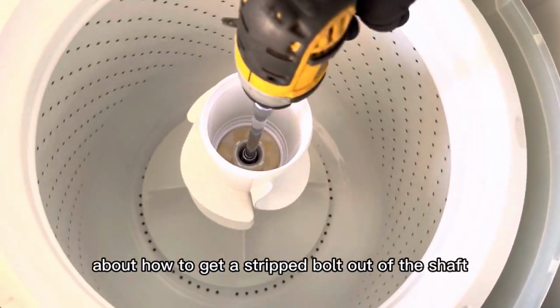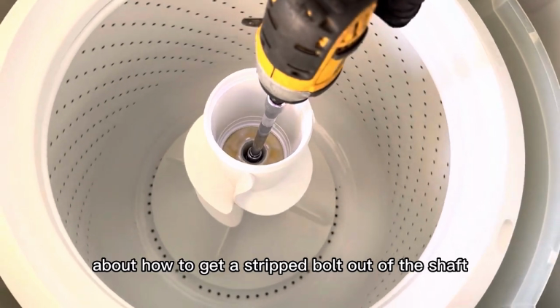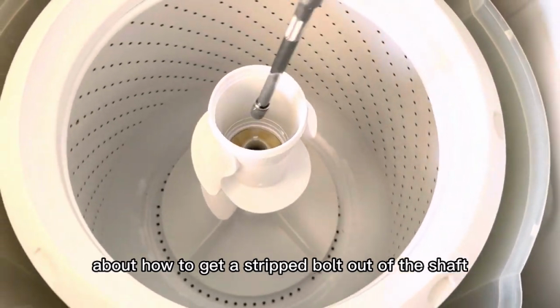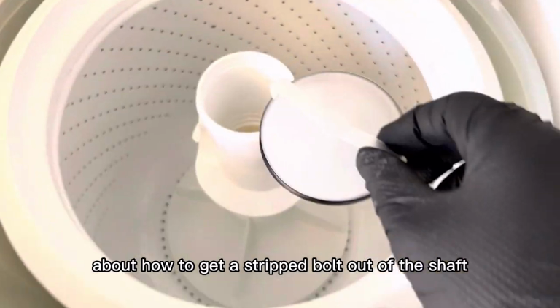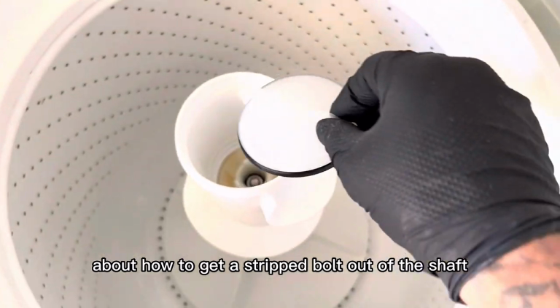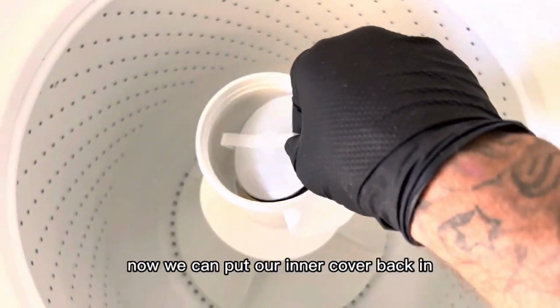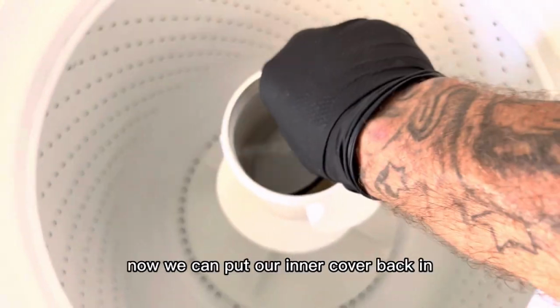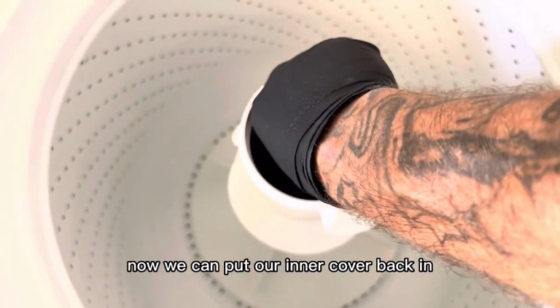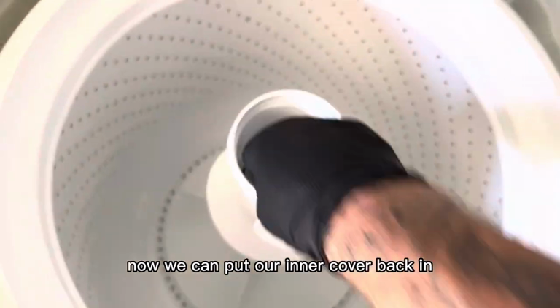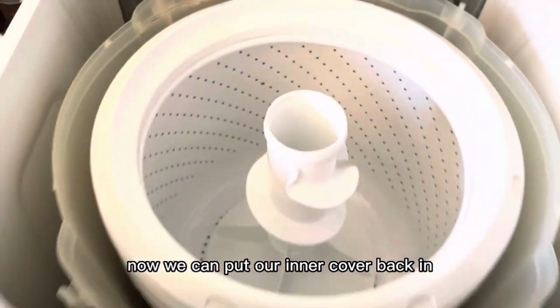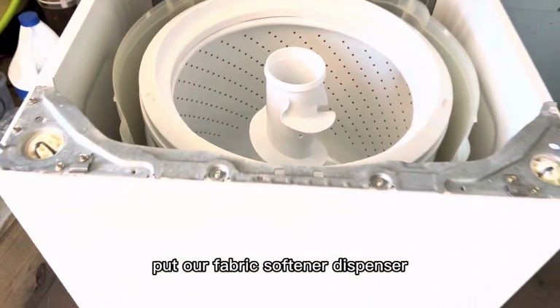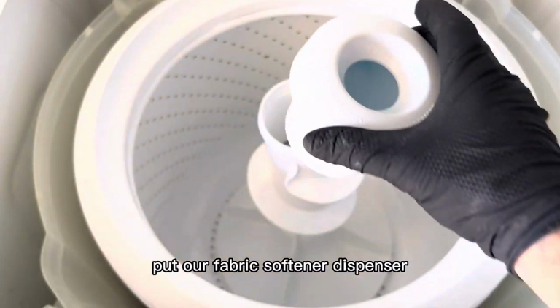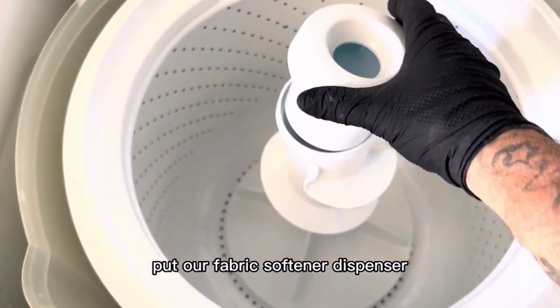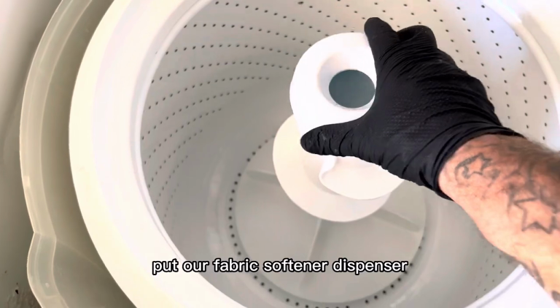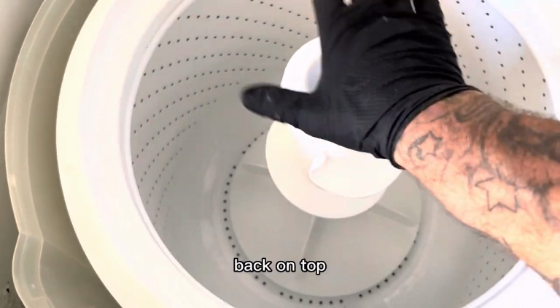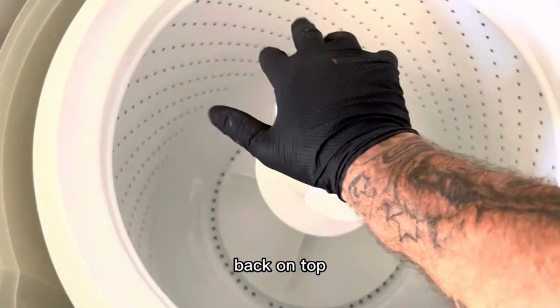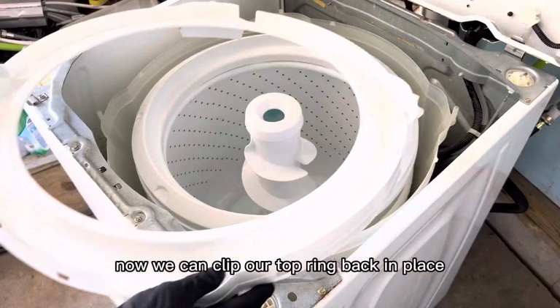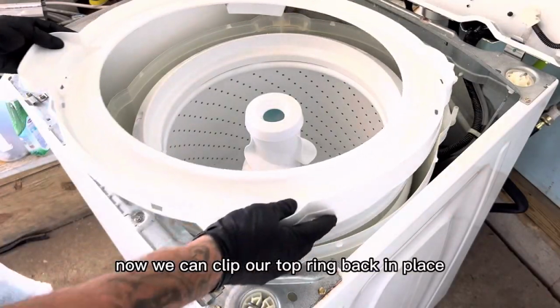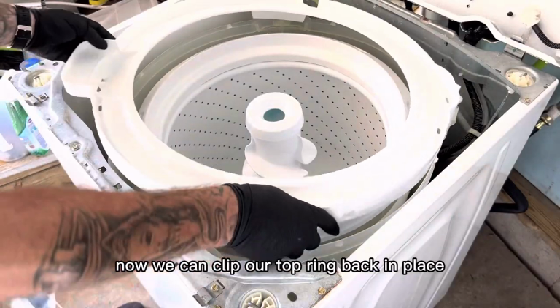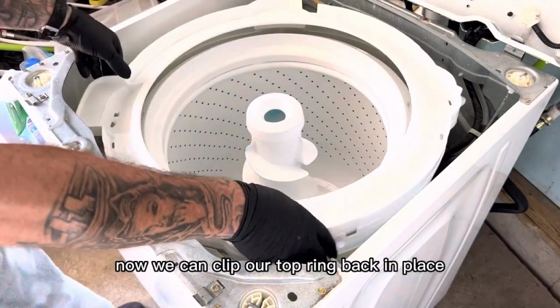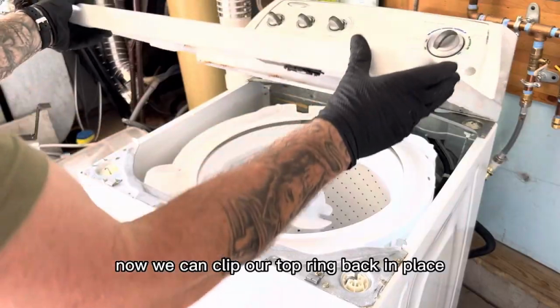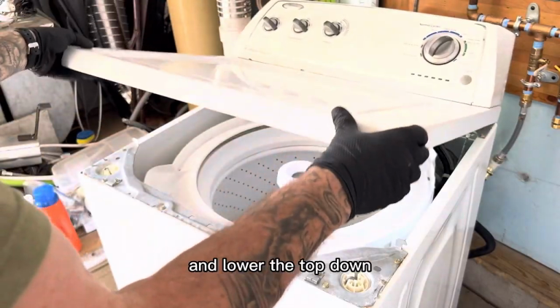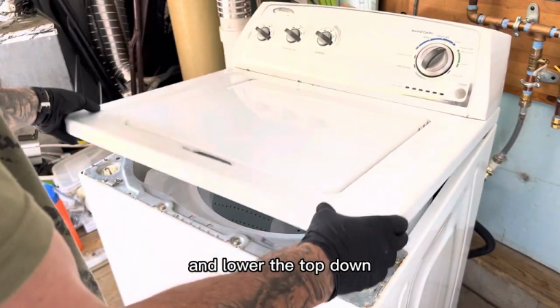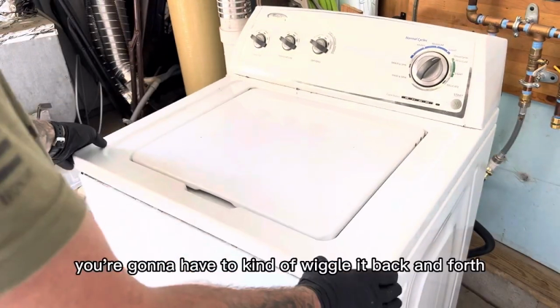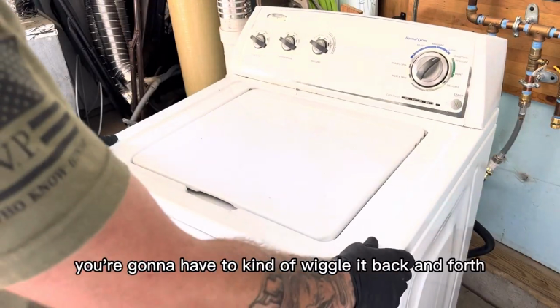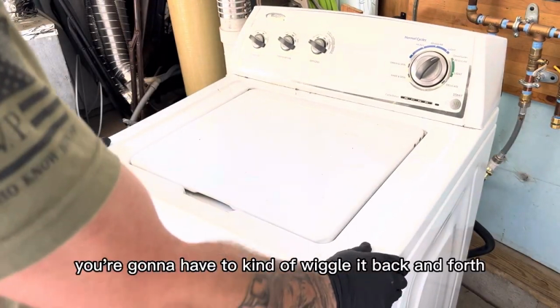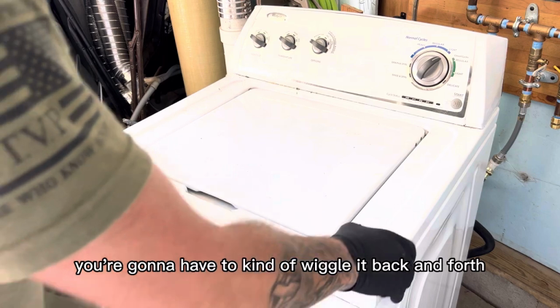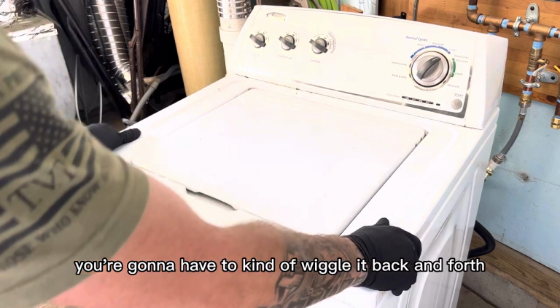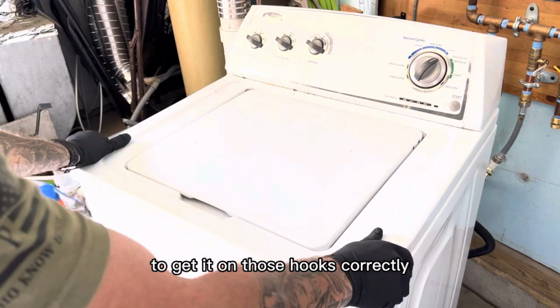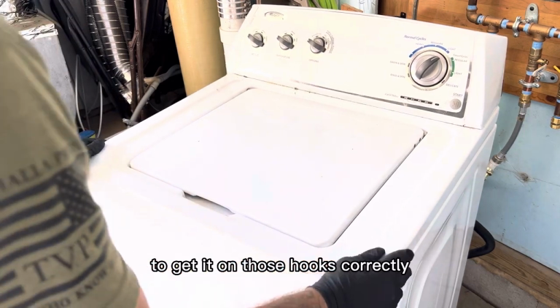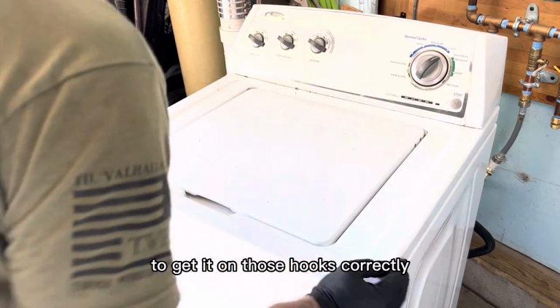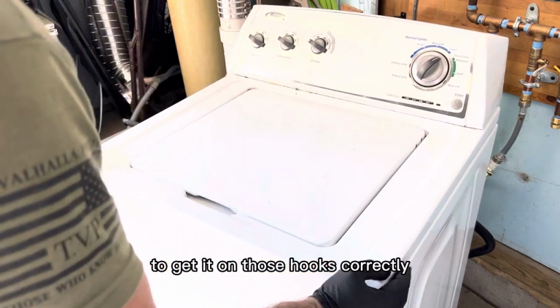Now we can put our inner cover back in and put our fabric softener dispenser back on top. Now we can clip our top ring back in place and lower the top down — you're going to have to kind of wiggle it back and forth to get it on those hooks correctly.